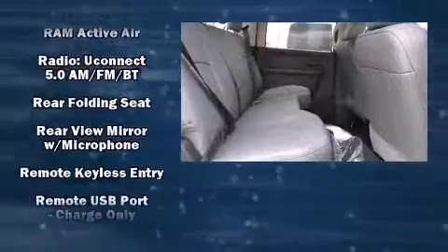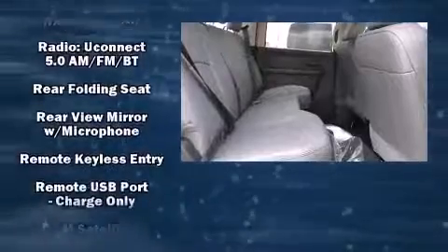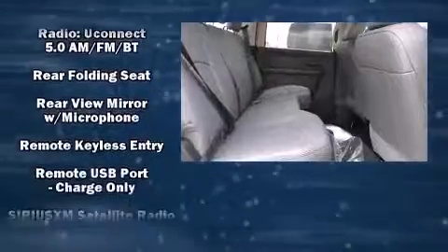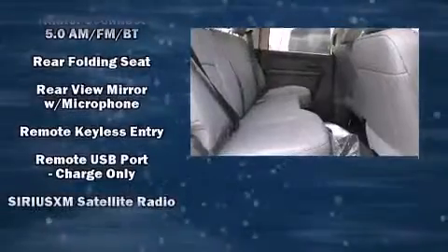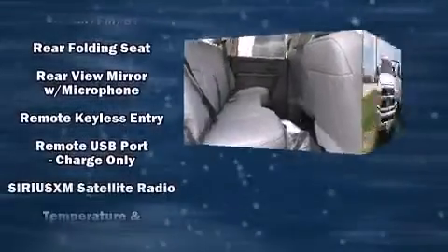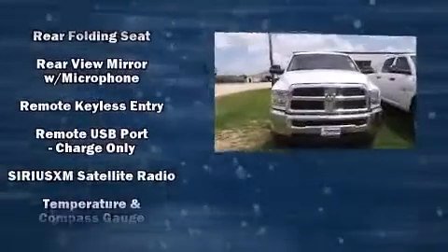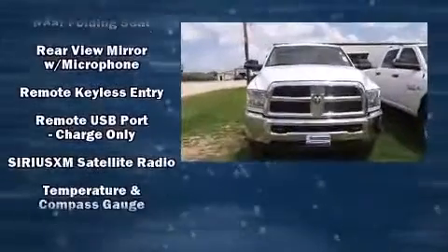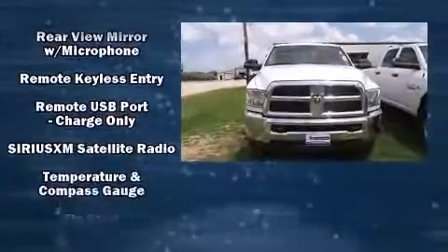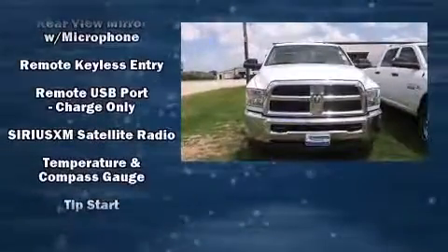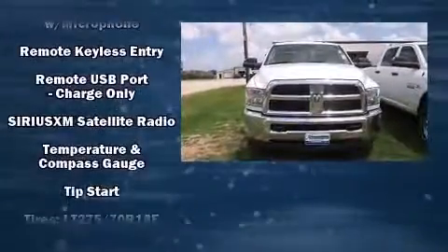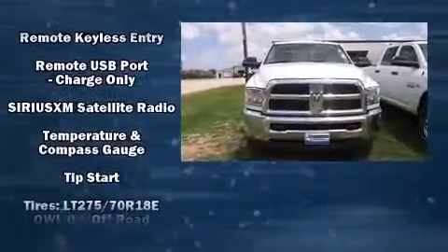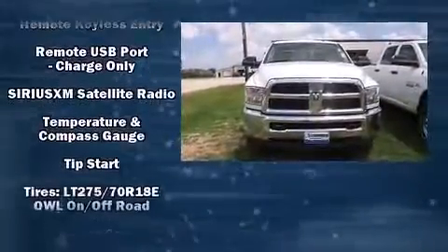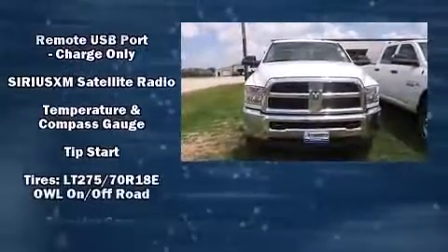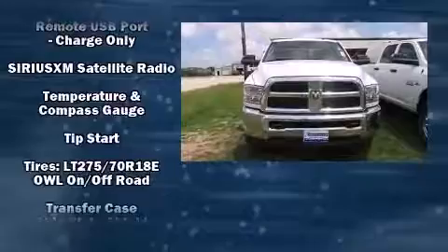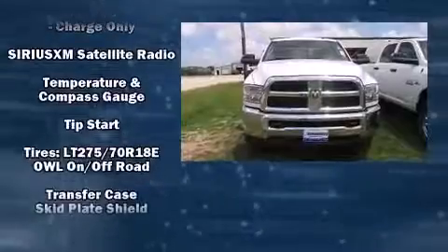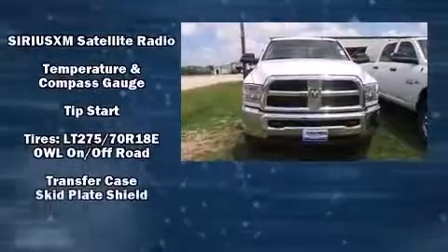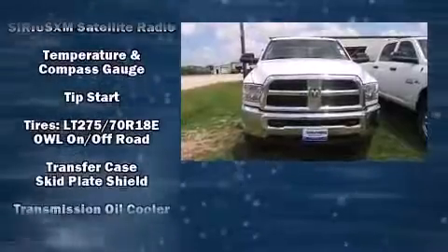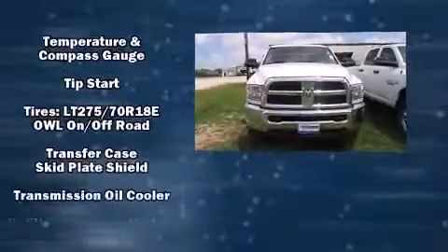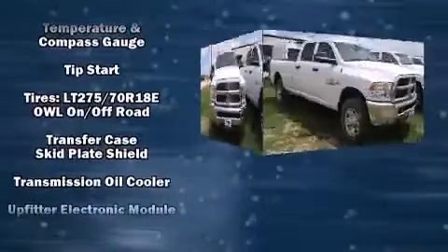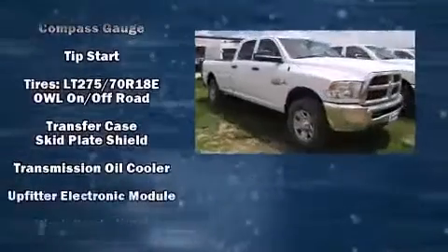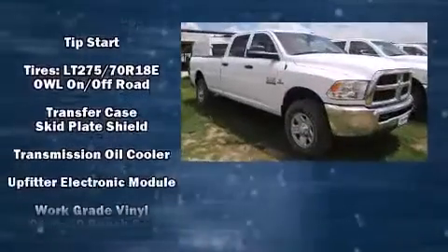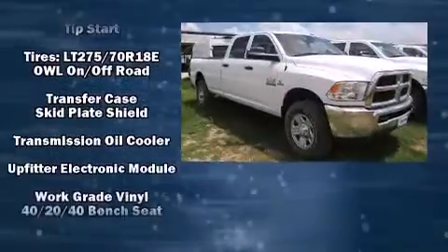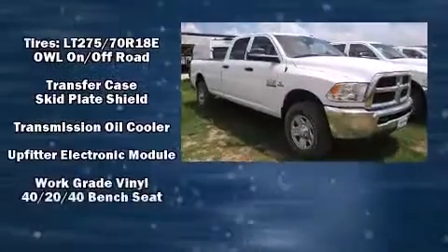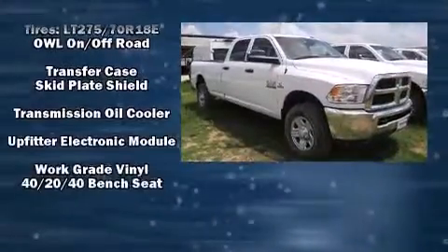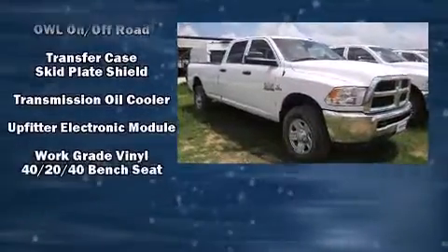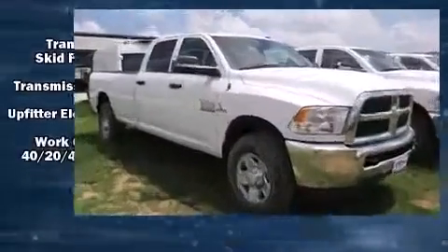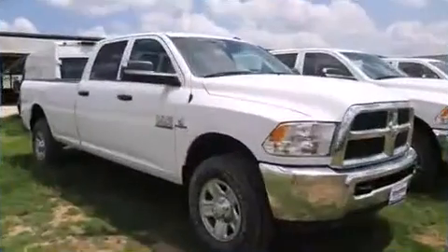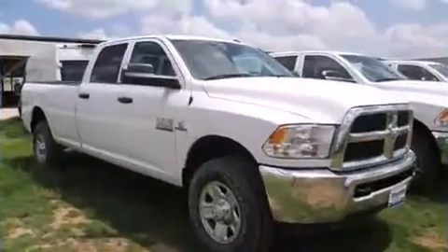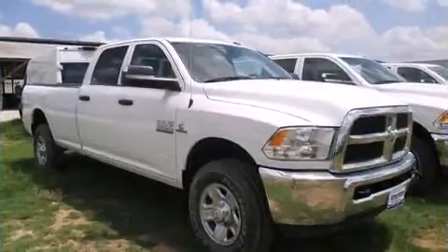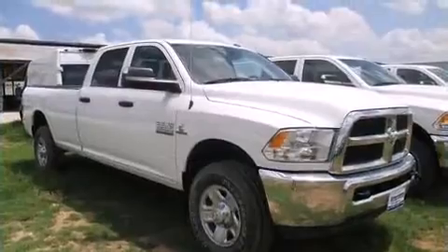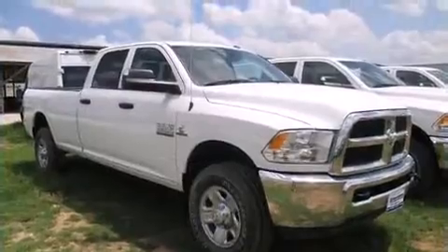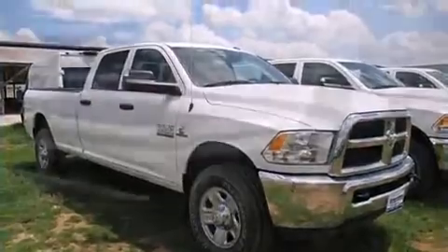Head curtain airbags, traction control, ignition disabling, and four-wheel disc brakes with ABS are also included. Brake Assist technology provides extra pressure when applying the brakes.